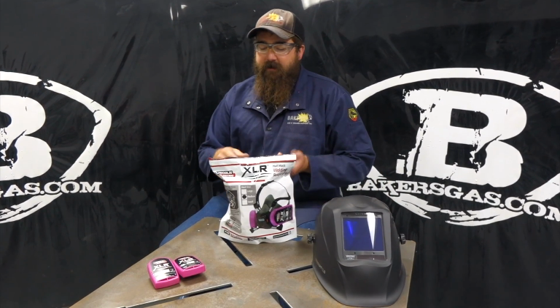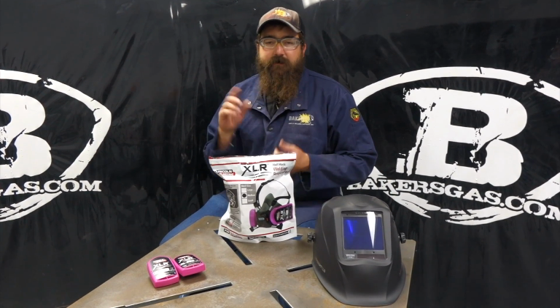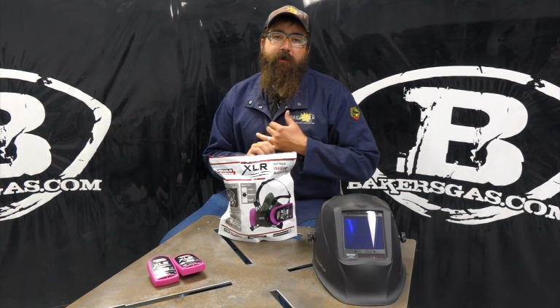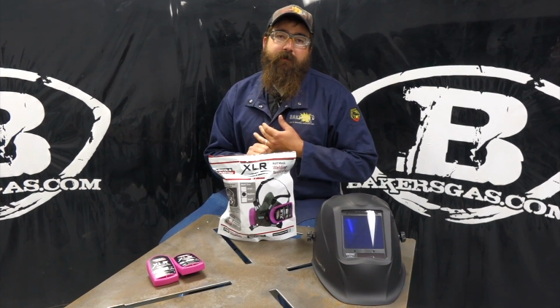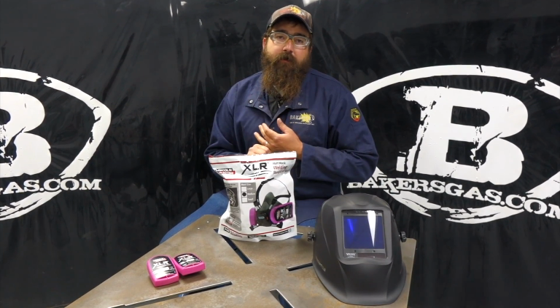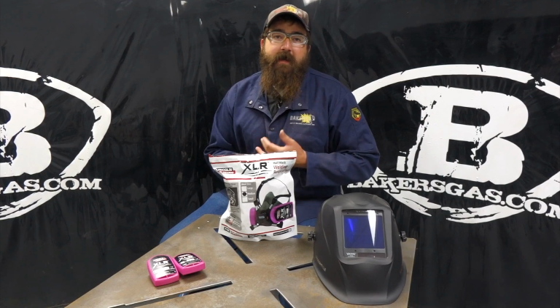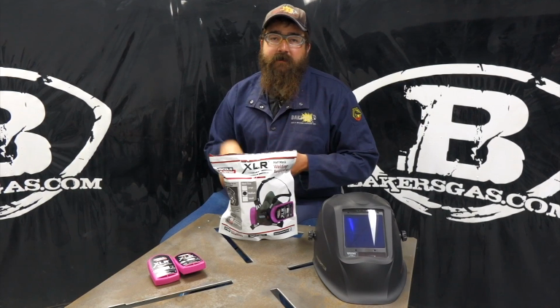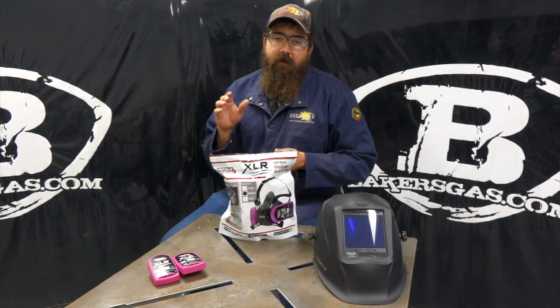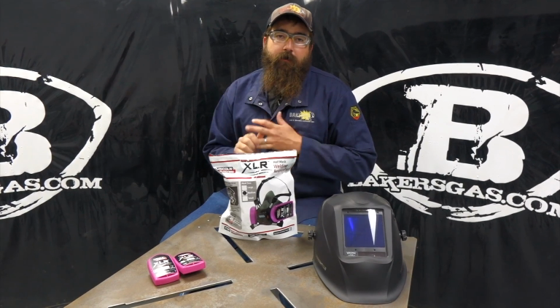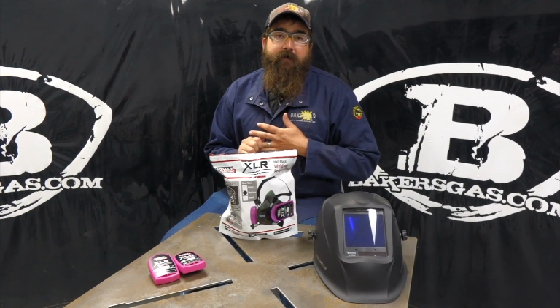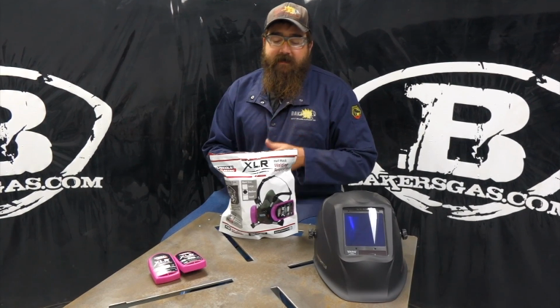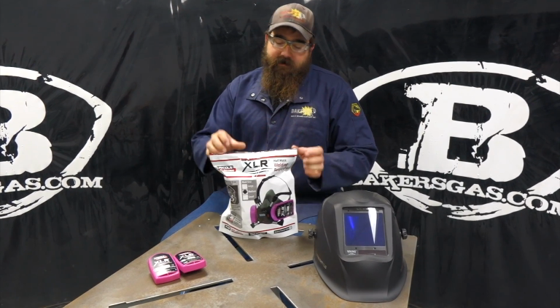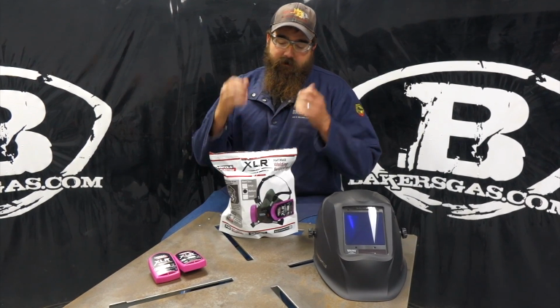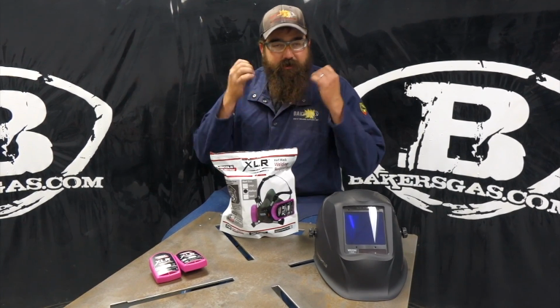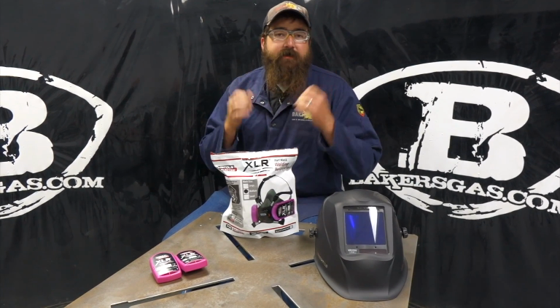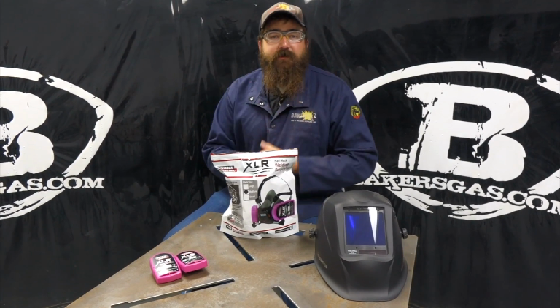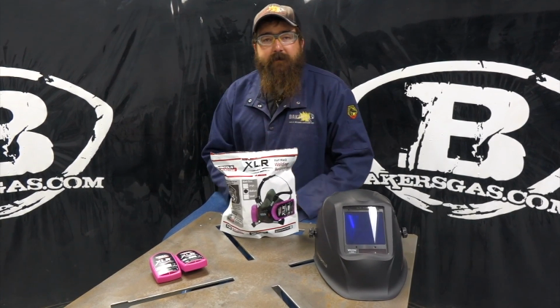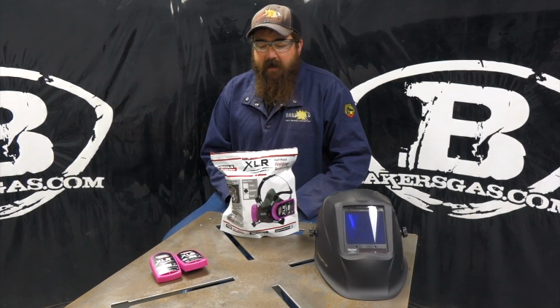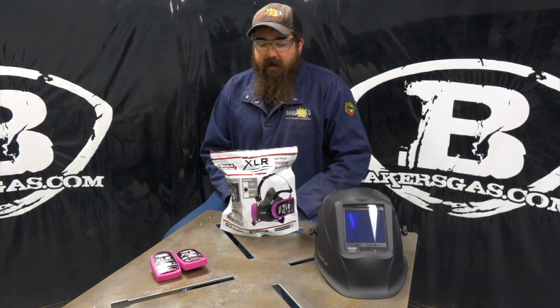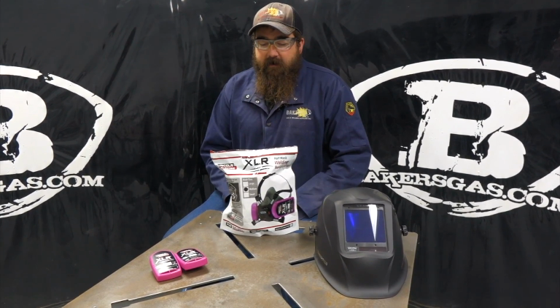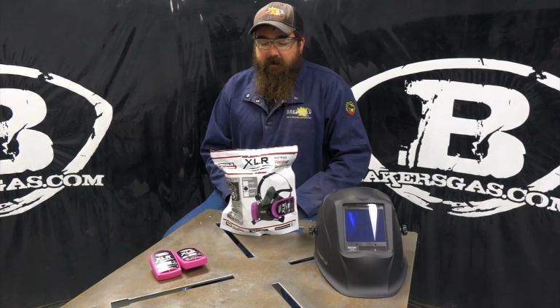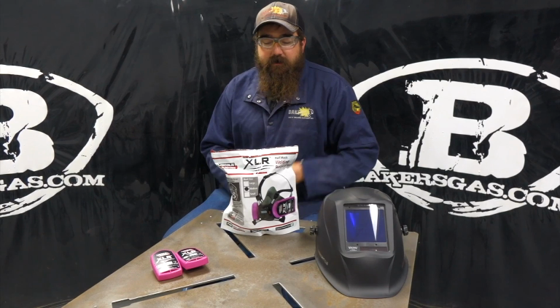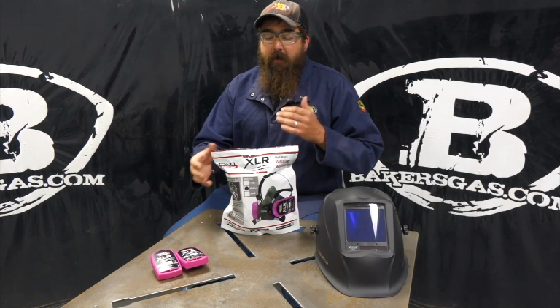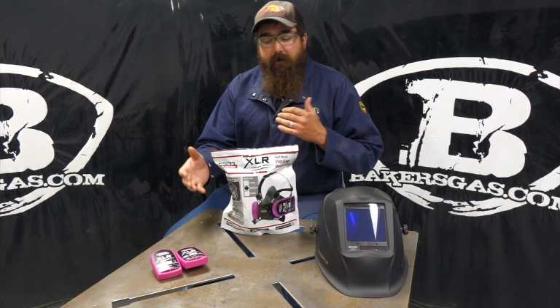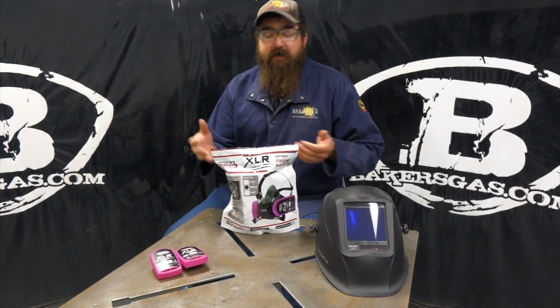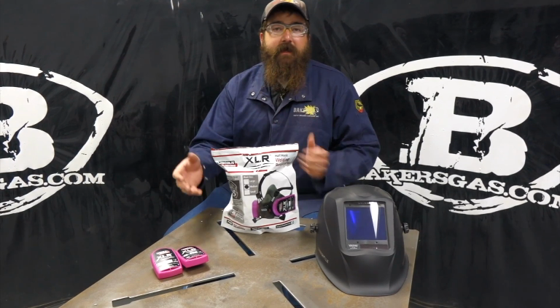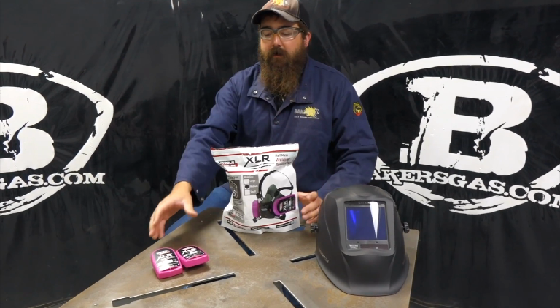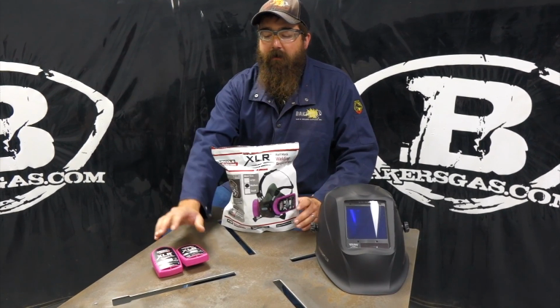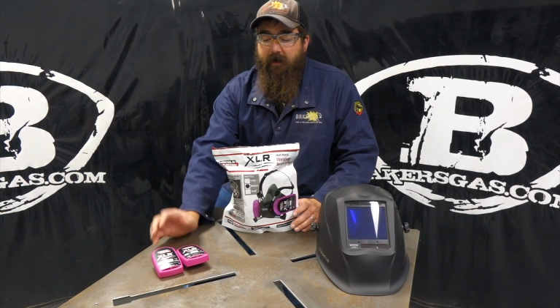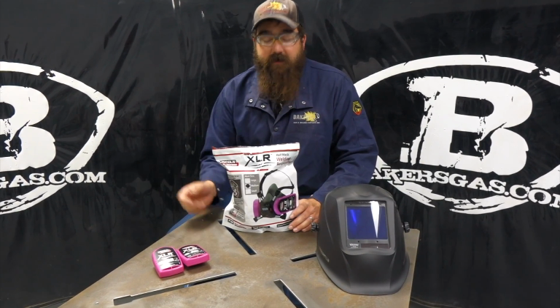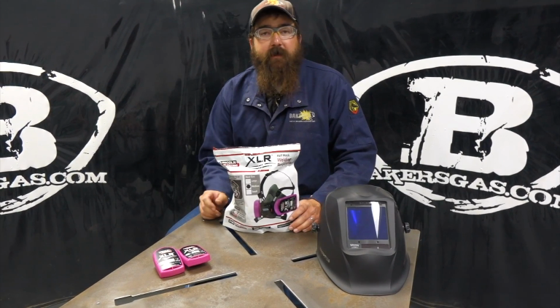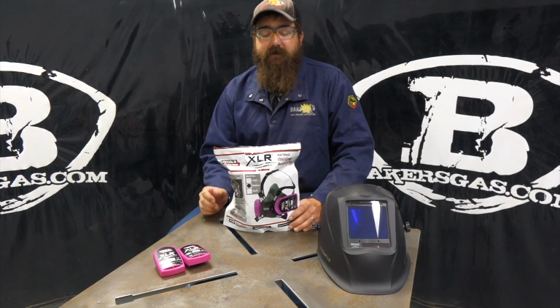In this video we're going to go over the ratings, we're going to go over the fit test, I'm going to show you how to adjust straps, and then talk about pricing and all the items that you can get with this thing.